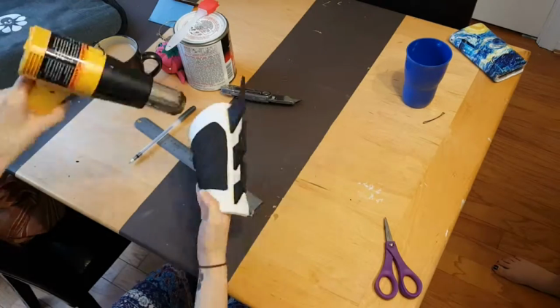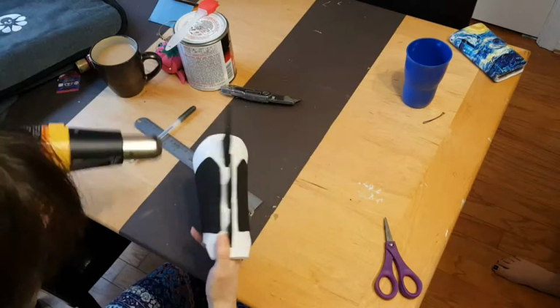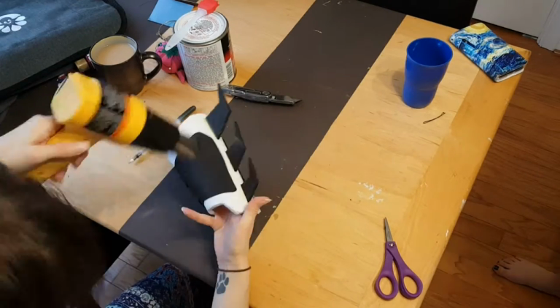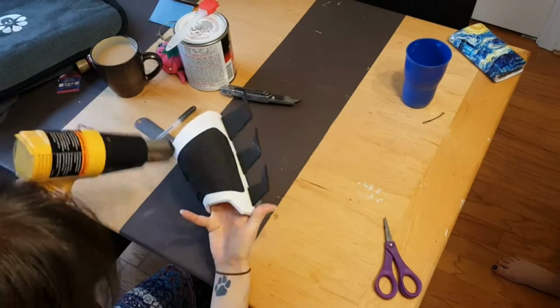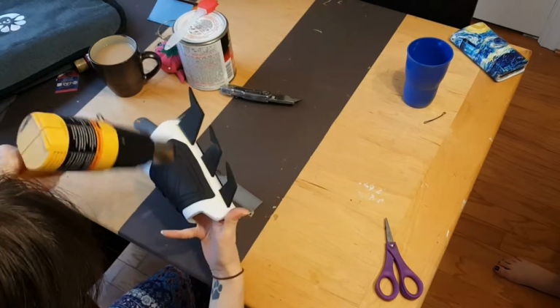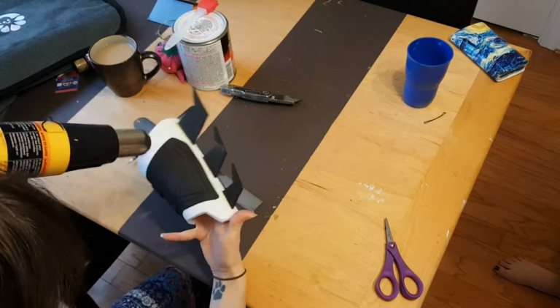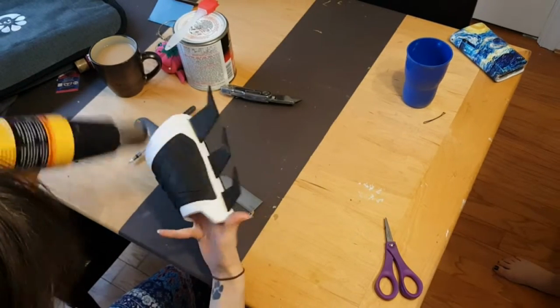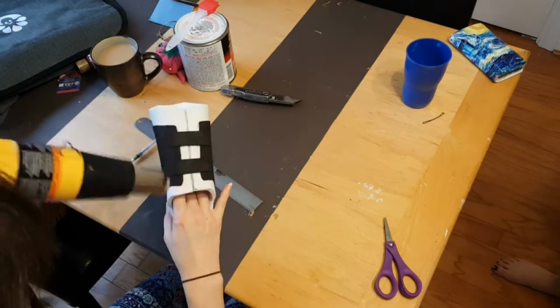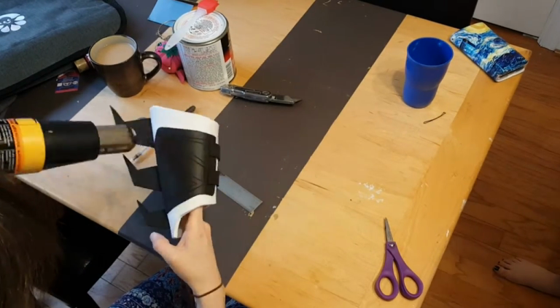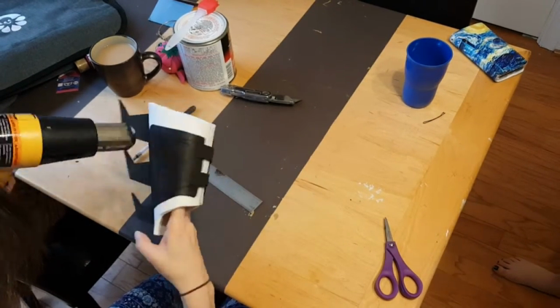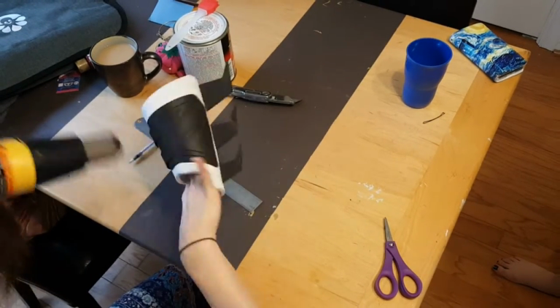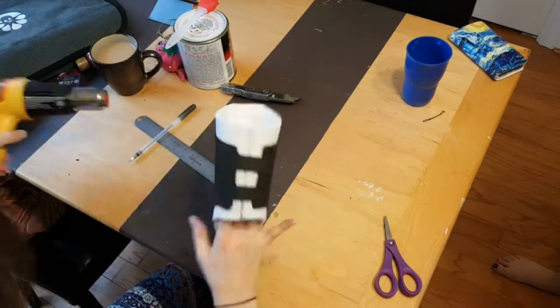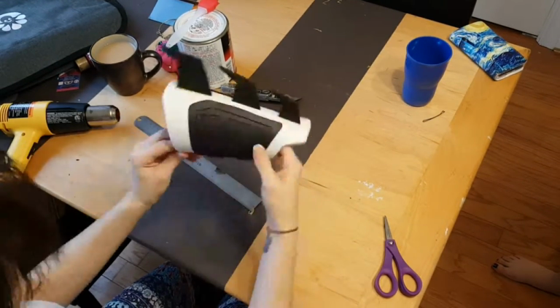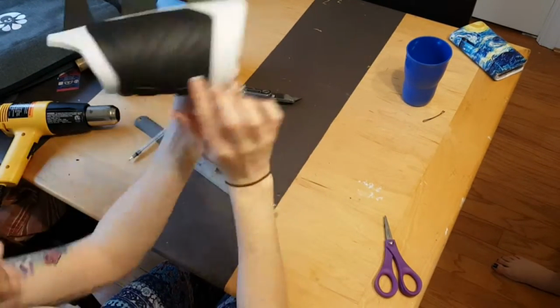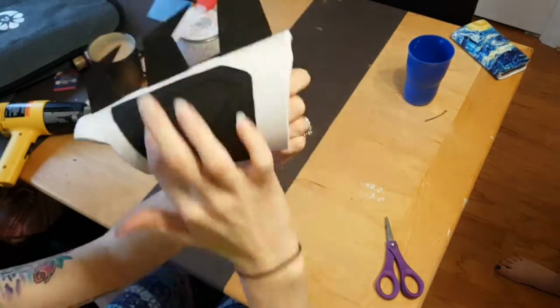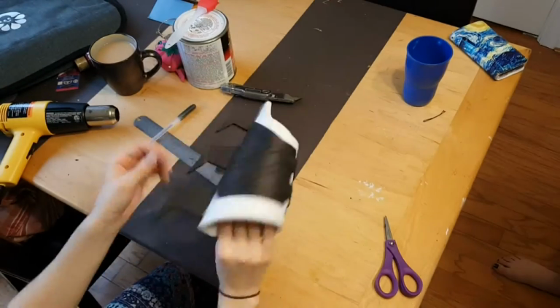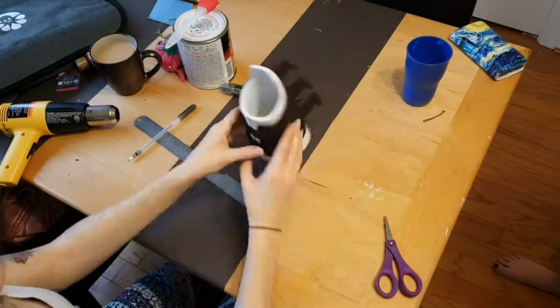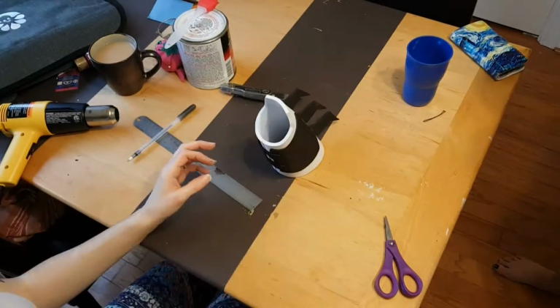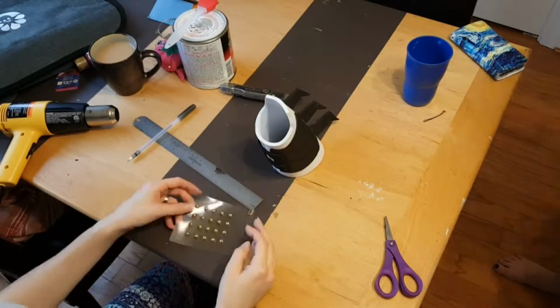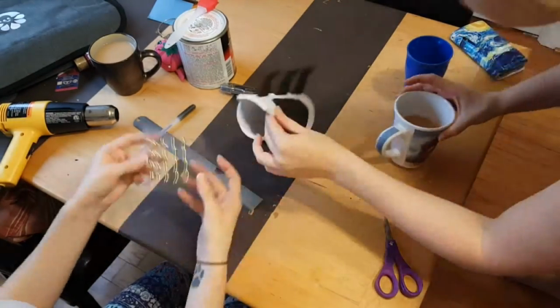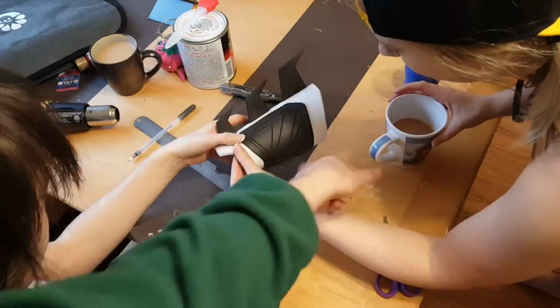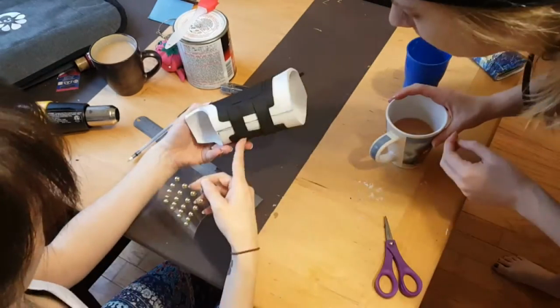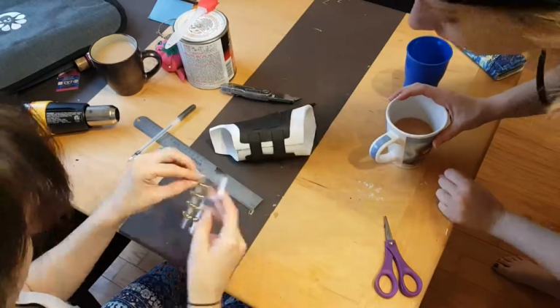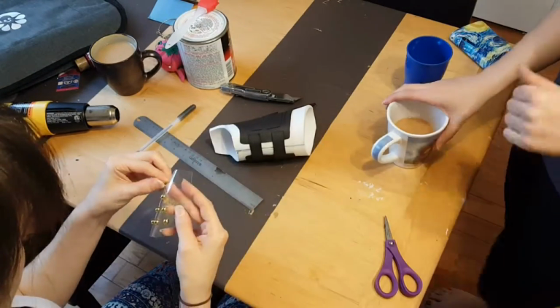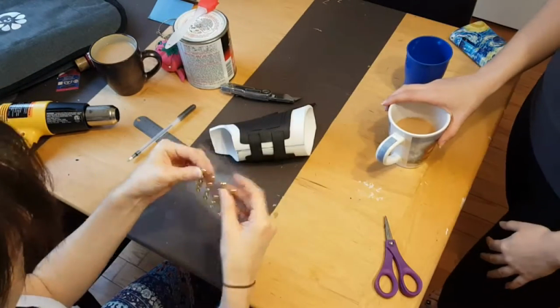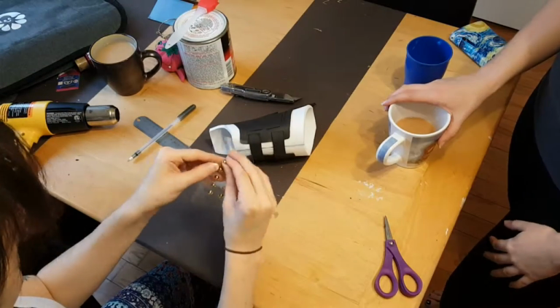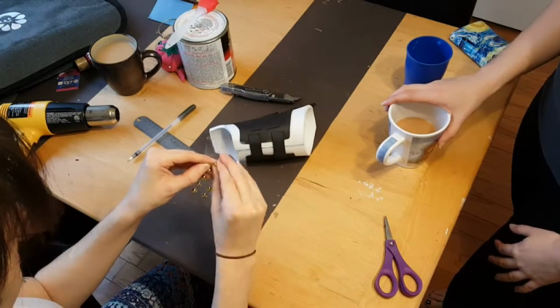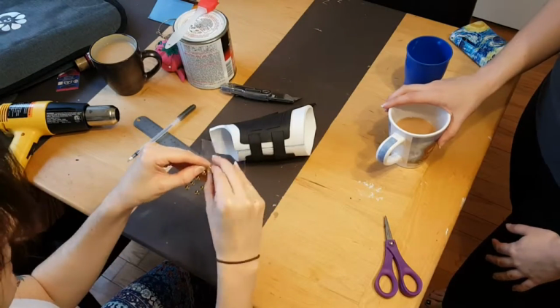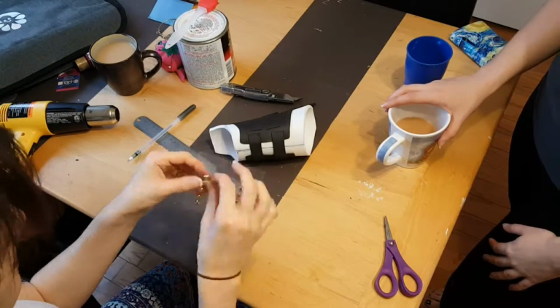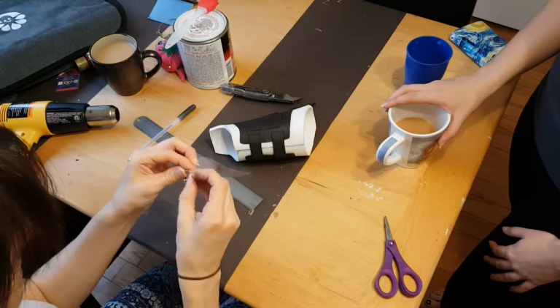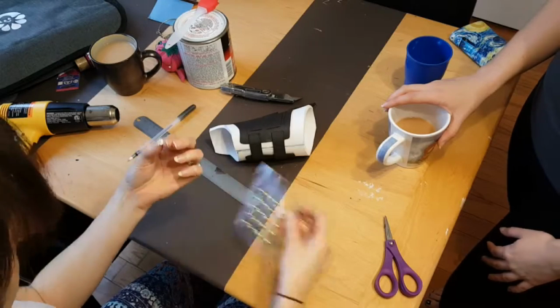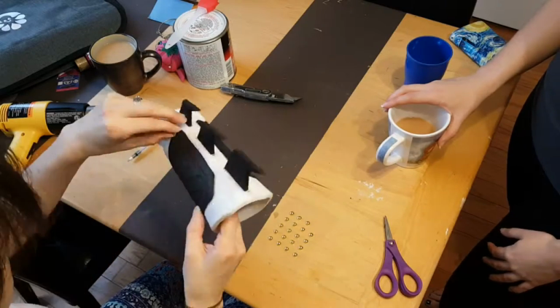With the lines cut, hit it with a heat gun. It's going to make the lines expand and make it look really nice for you. To add a little bit more detail, we added these studs to give the rivet look.